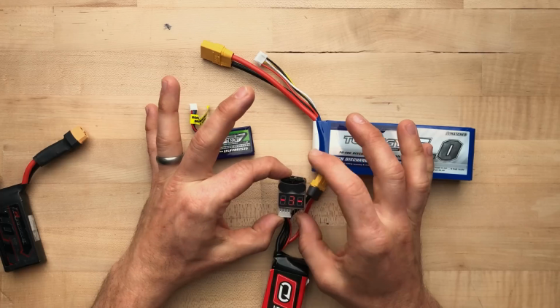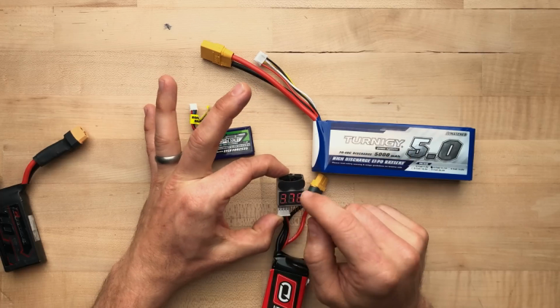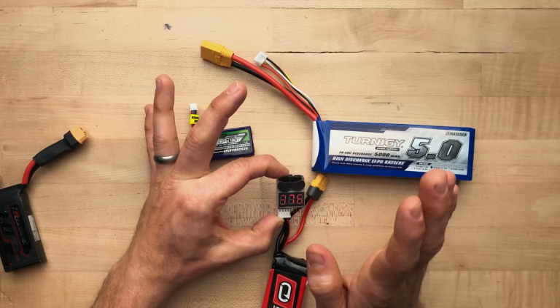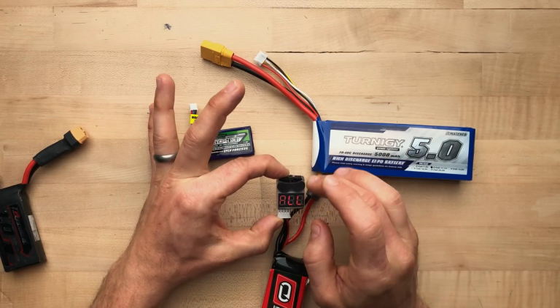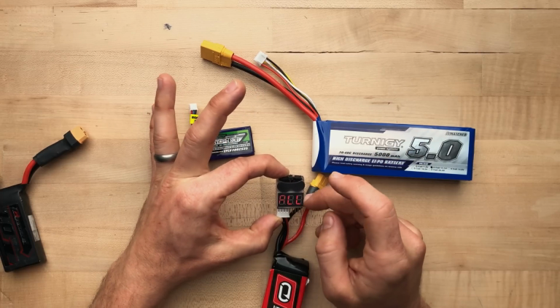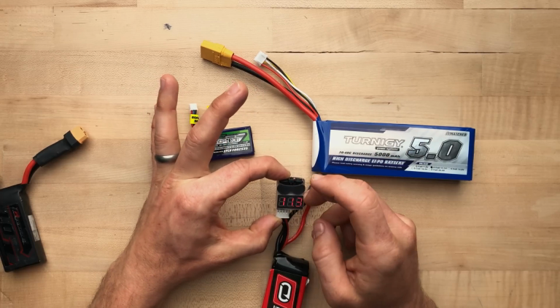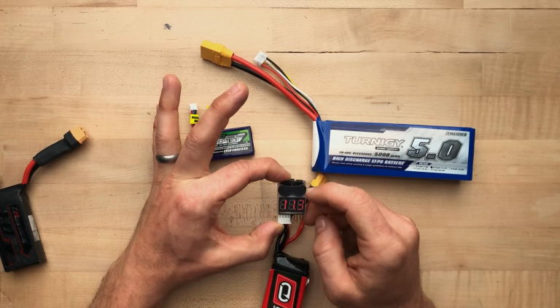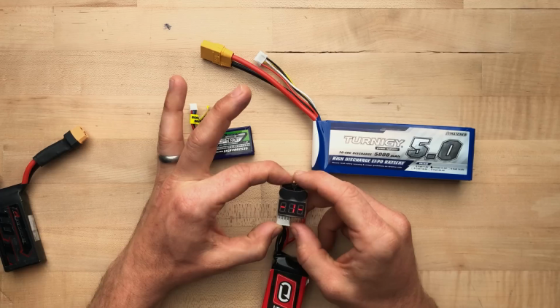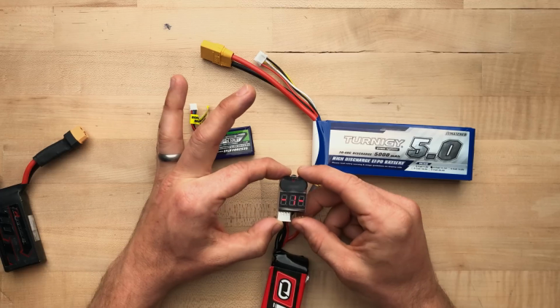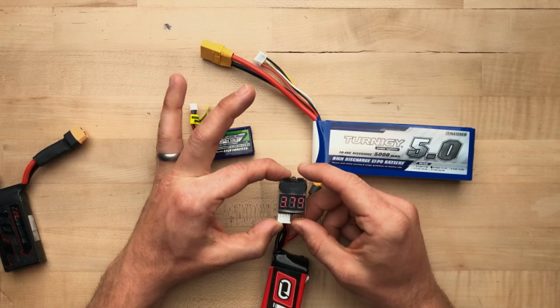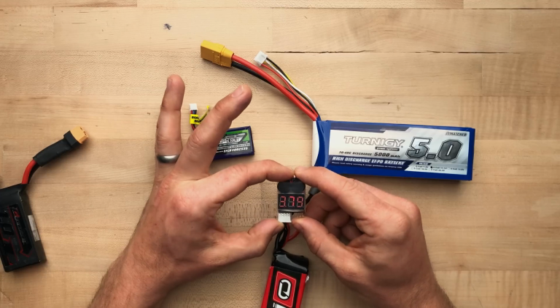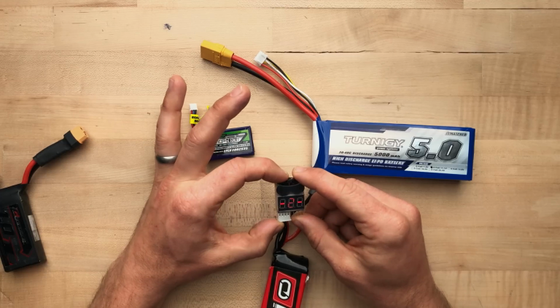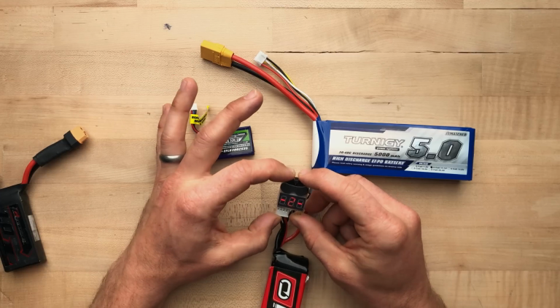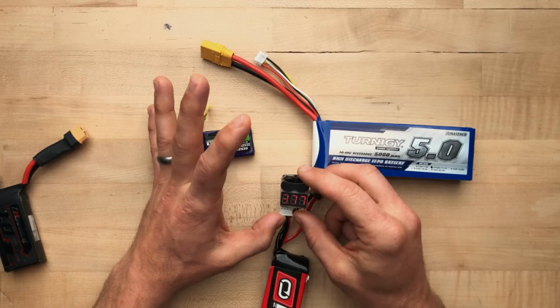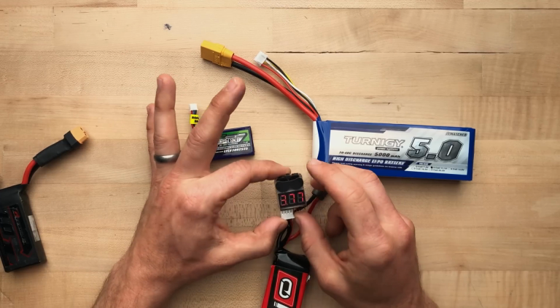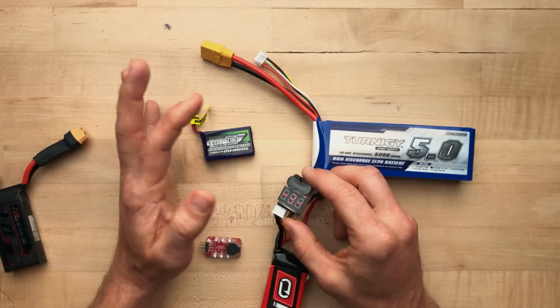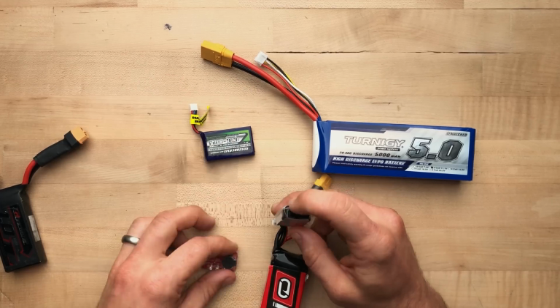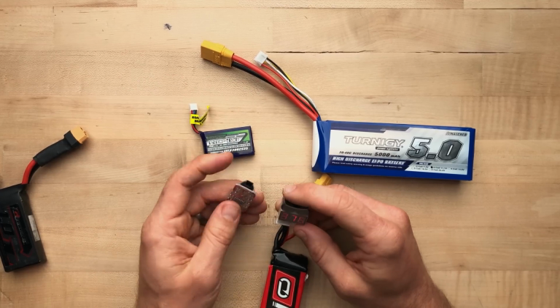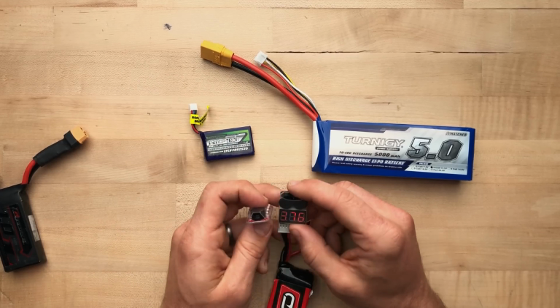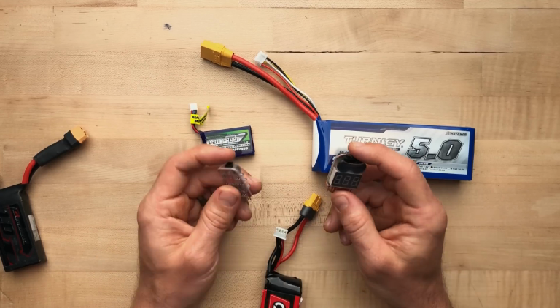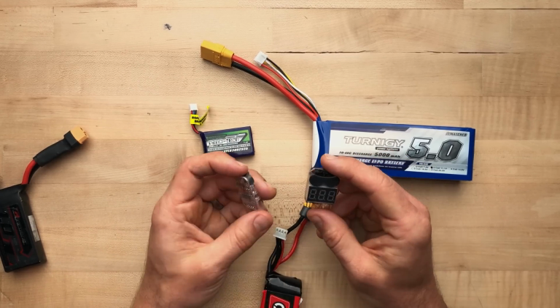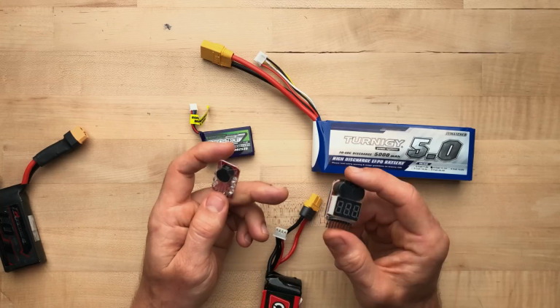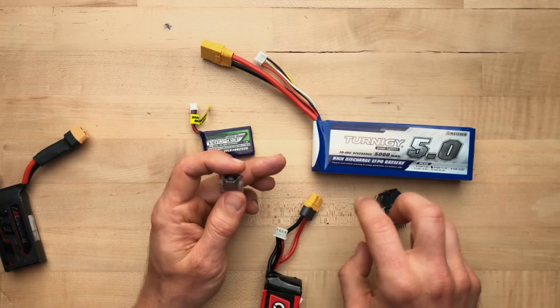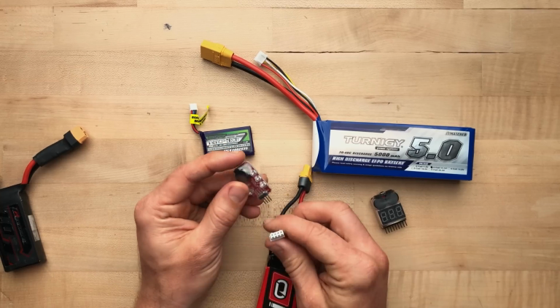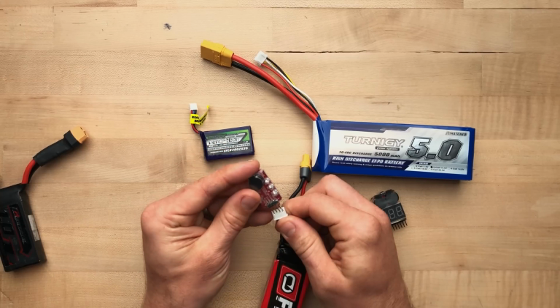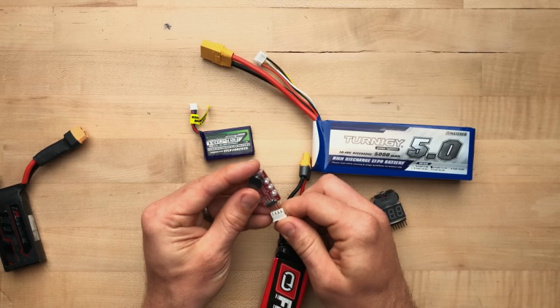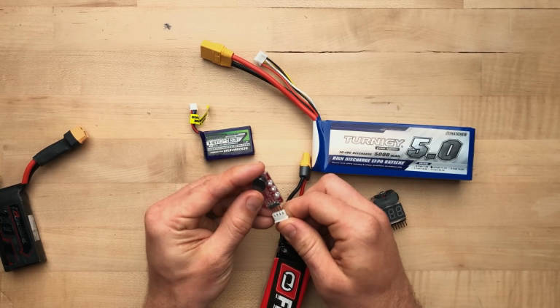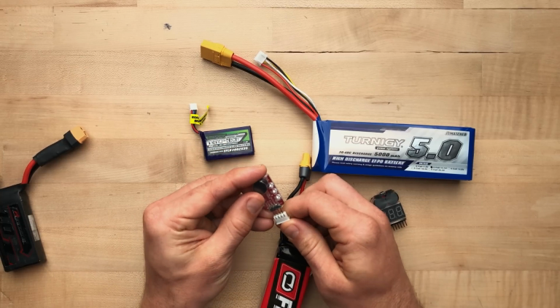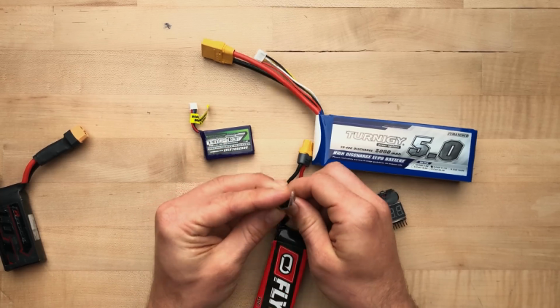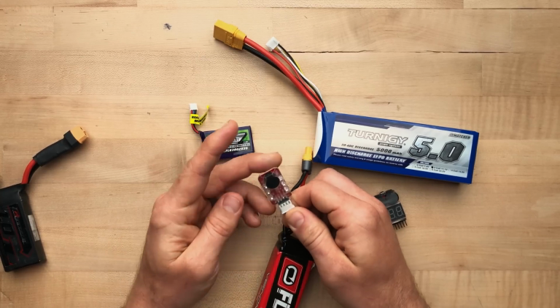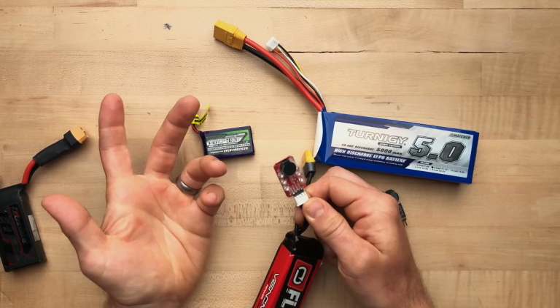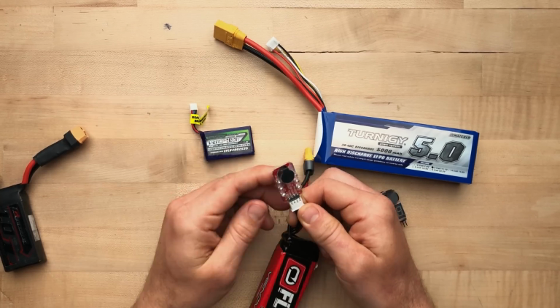This one does feature some options to change the voltage threshold, but honestly unless you really know what you're doing I would just leave that alone. I've never bothered to change it because I've never had a battery go bad or had any issues with the stock settings. These are very inexpensive and I think they are just a mandatory option.